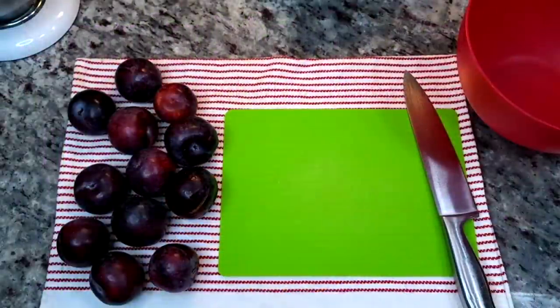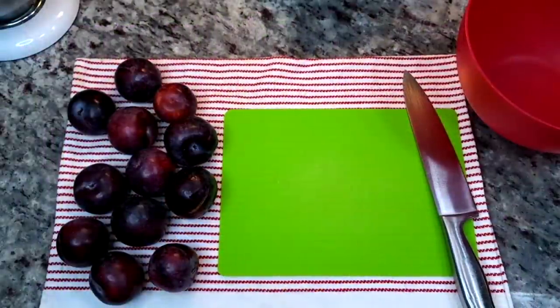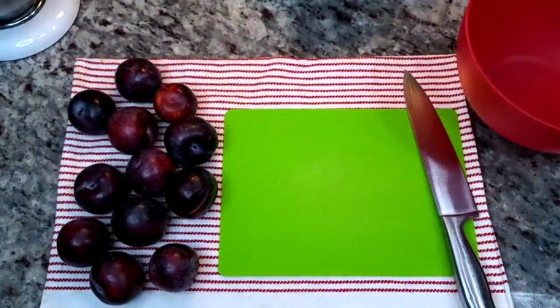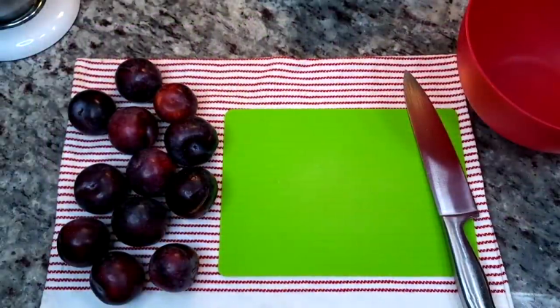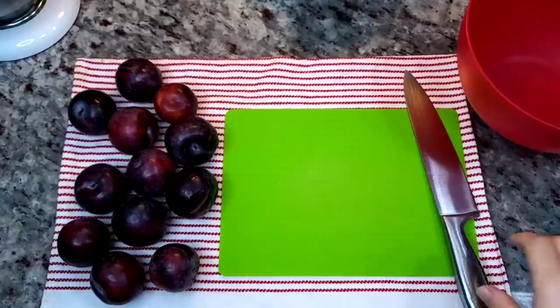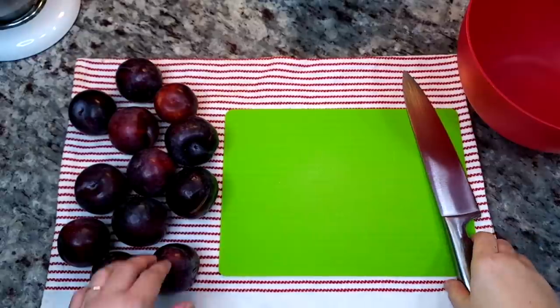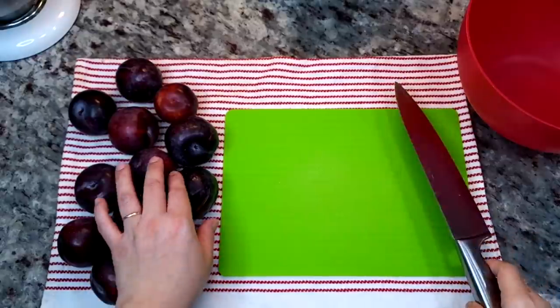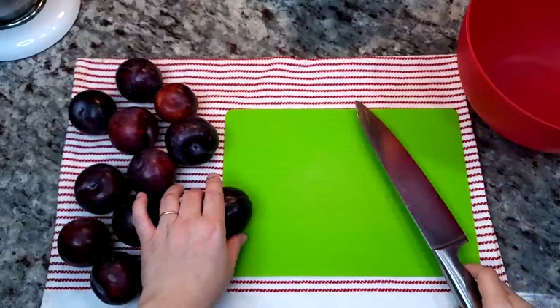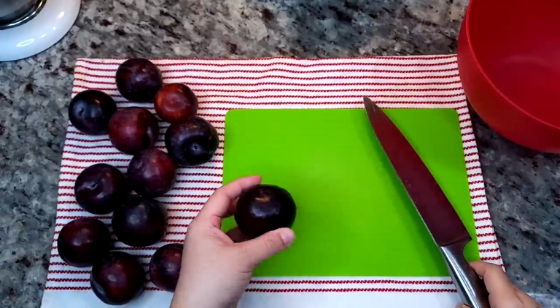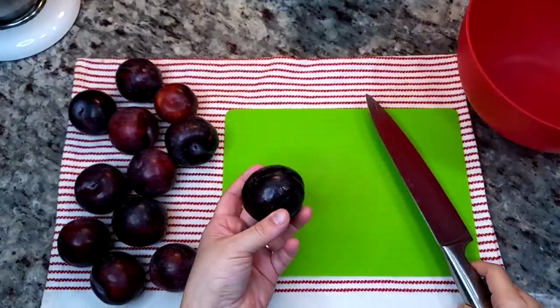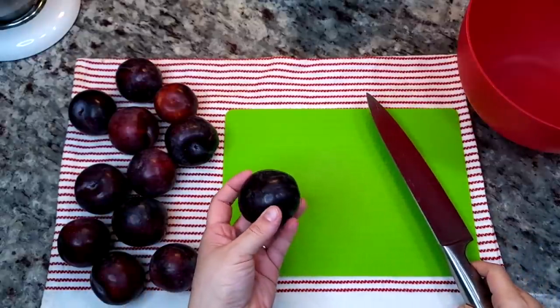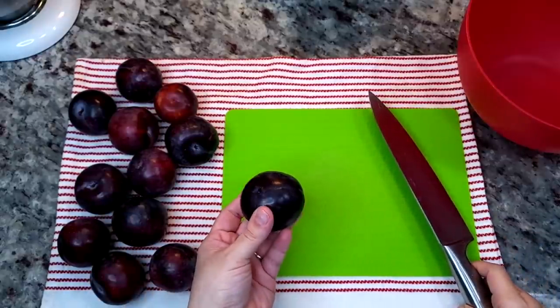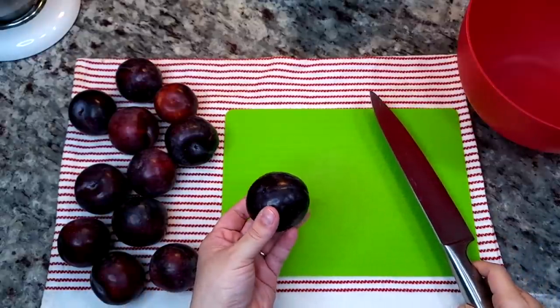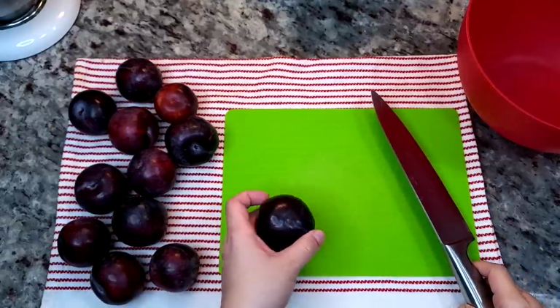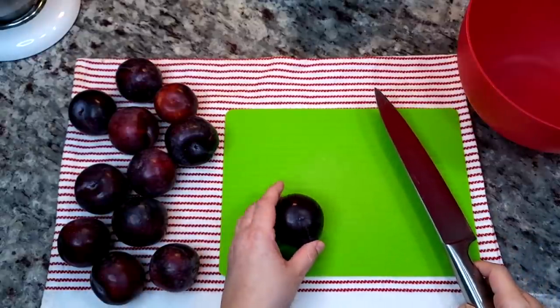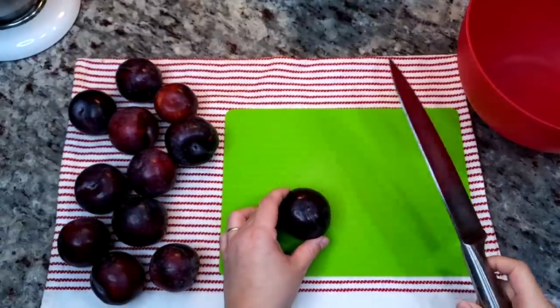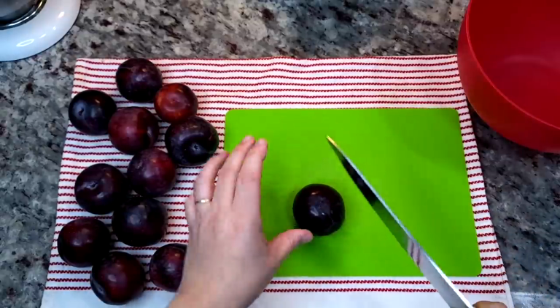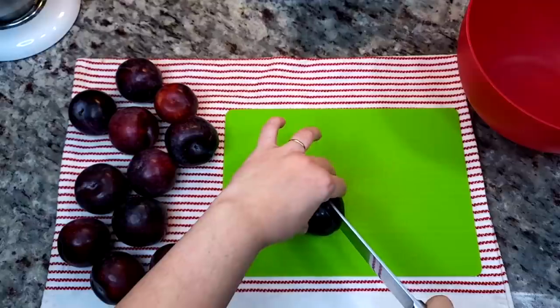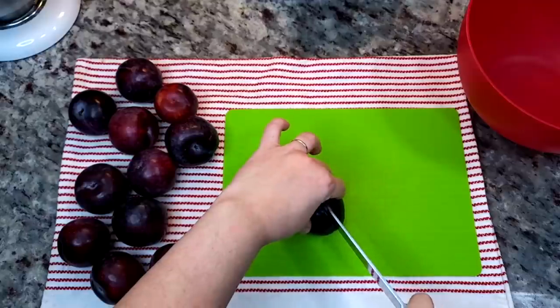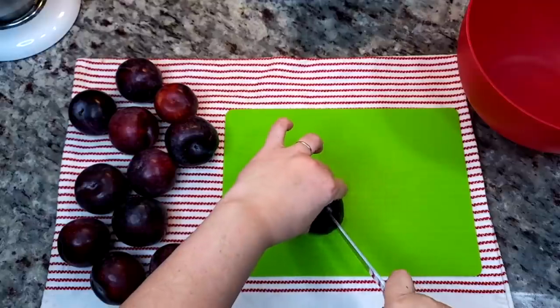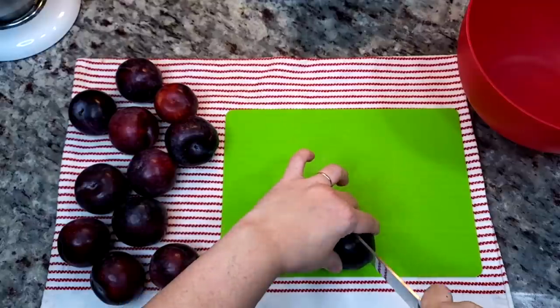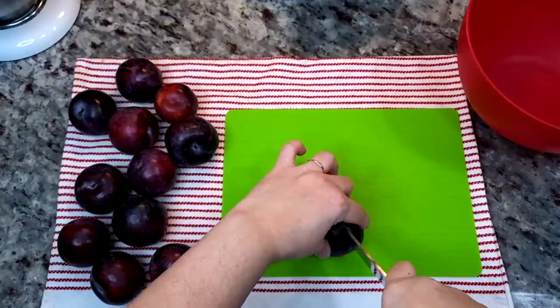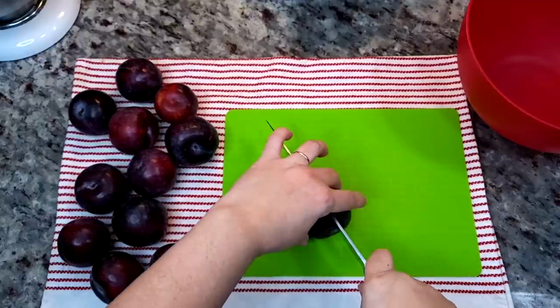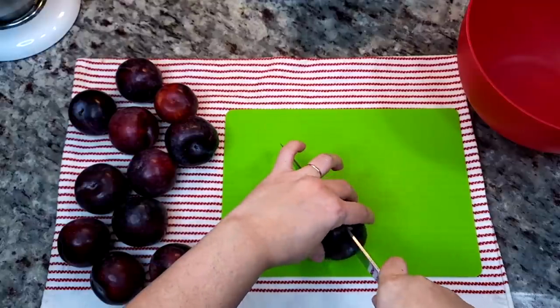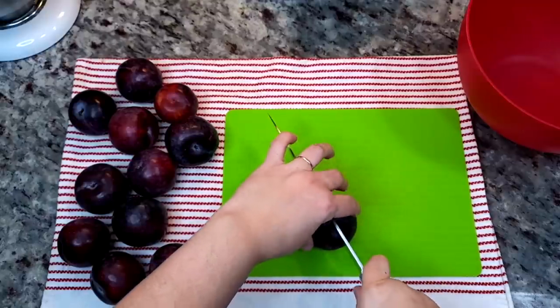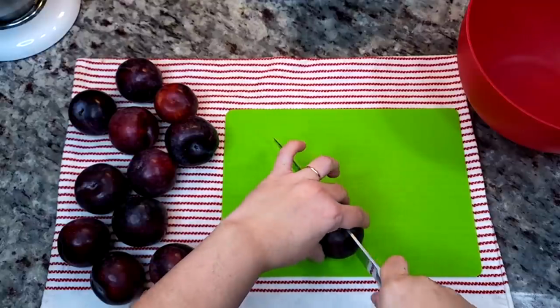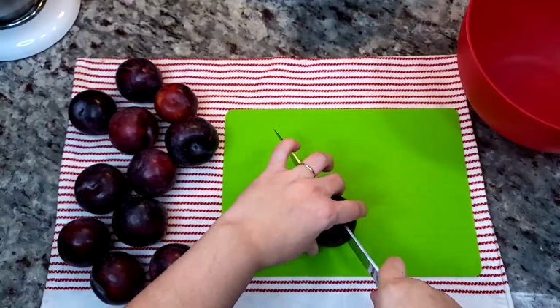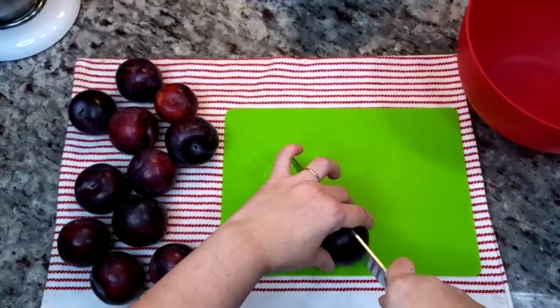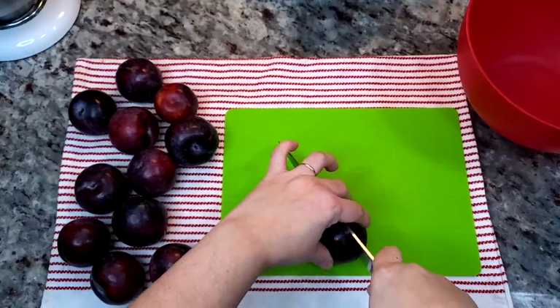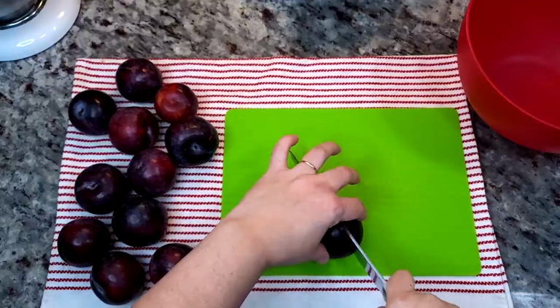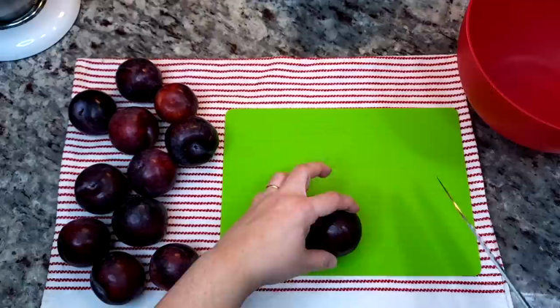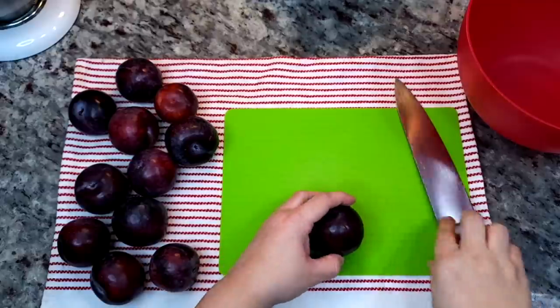Today I'm going to be making plum pie. Recently my family and I watched Enola Holmes, and my son was fascinated with a mention that Sherlock Holmes' favorite dessert was plum pie.